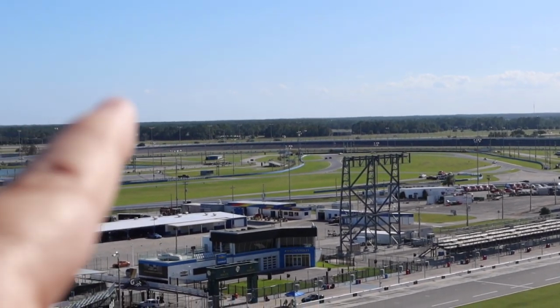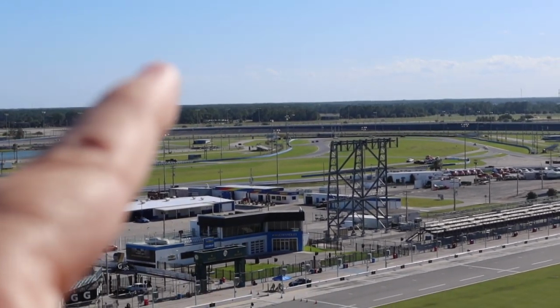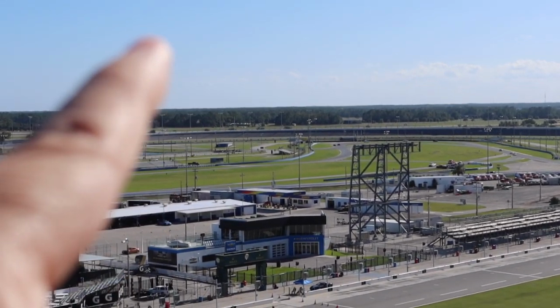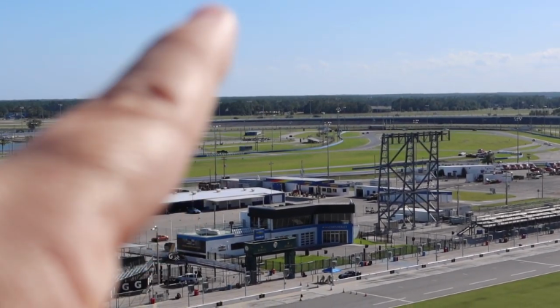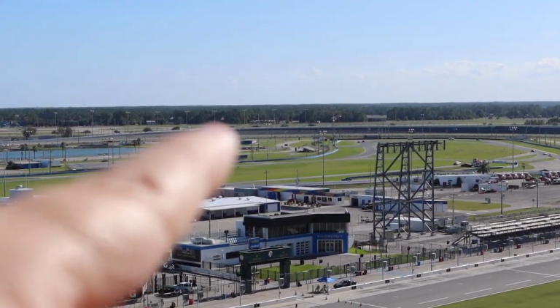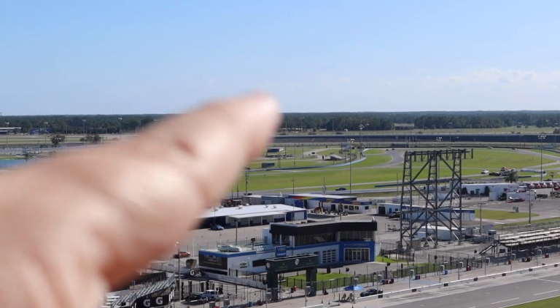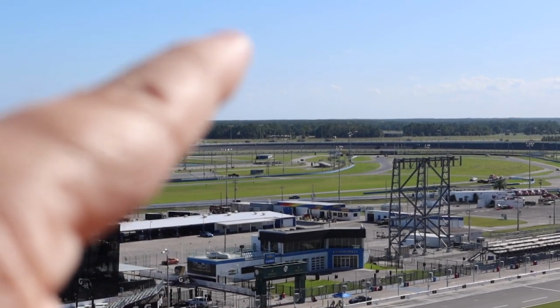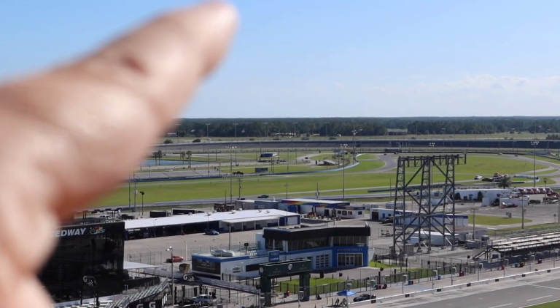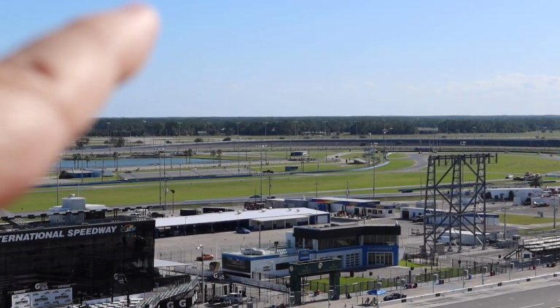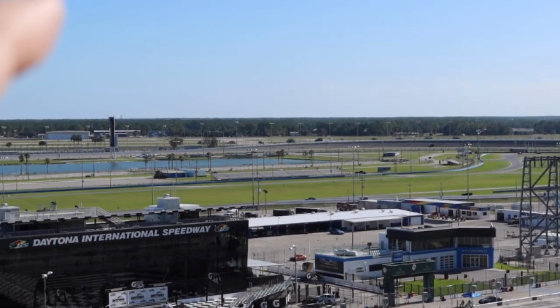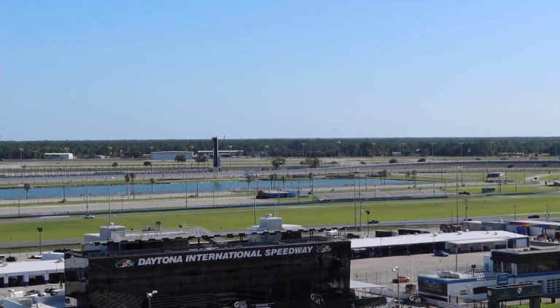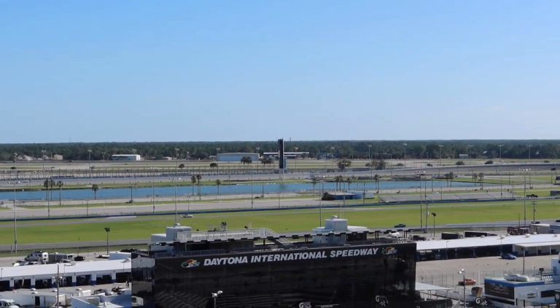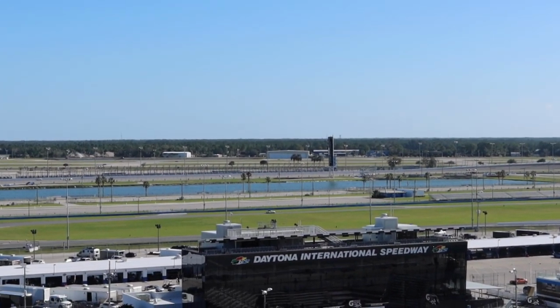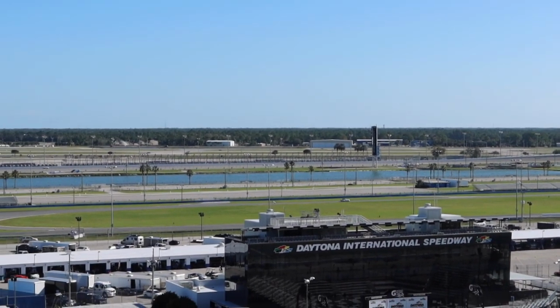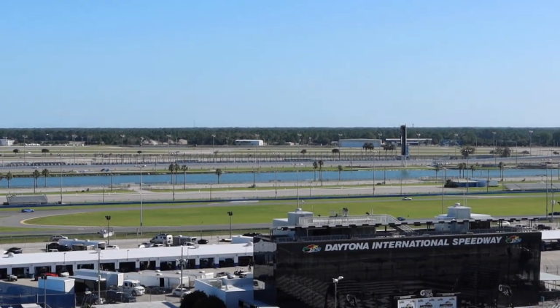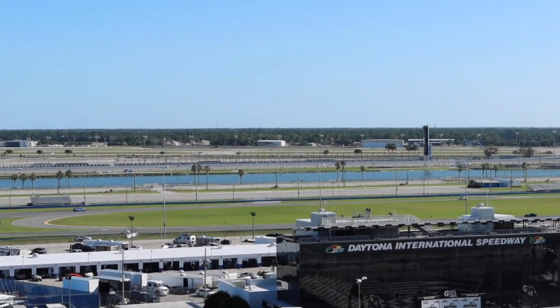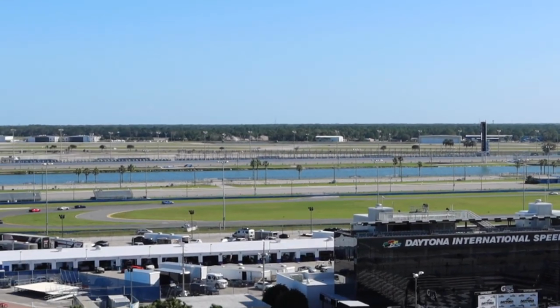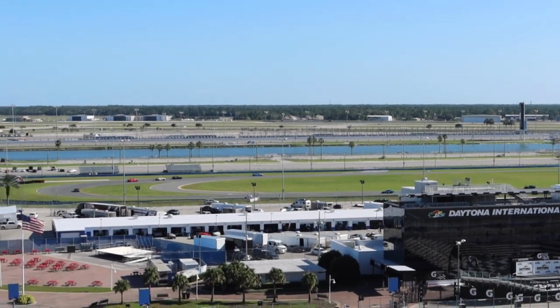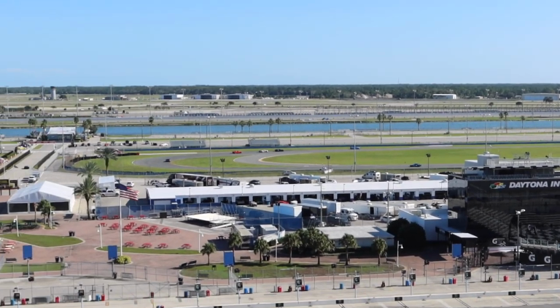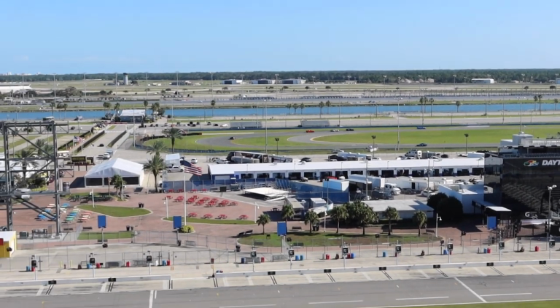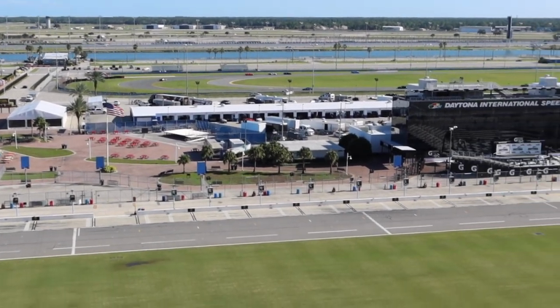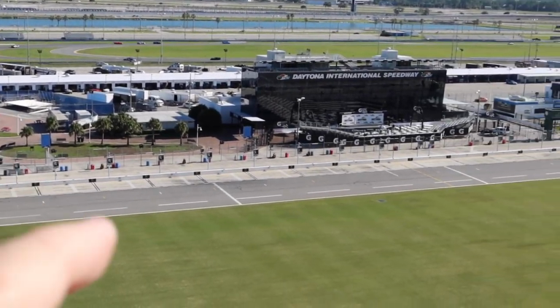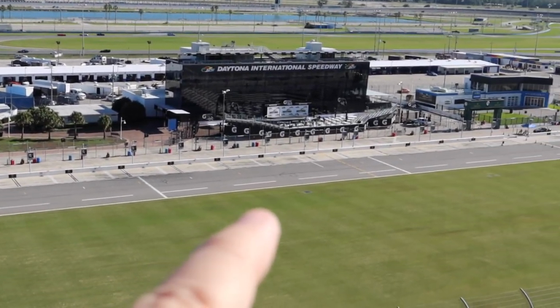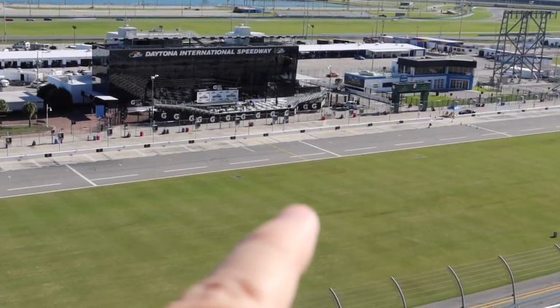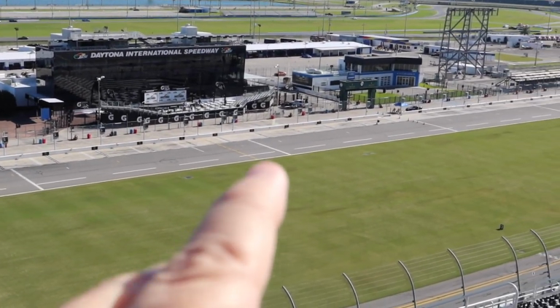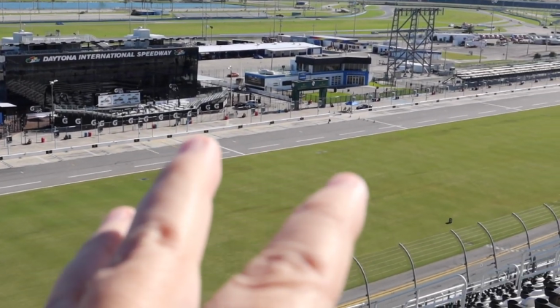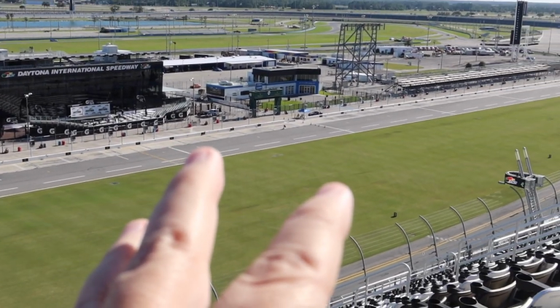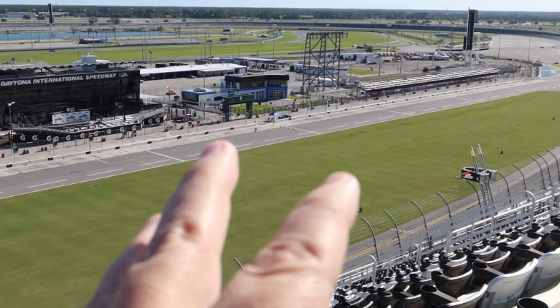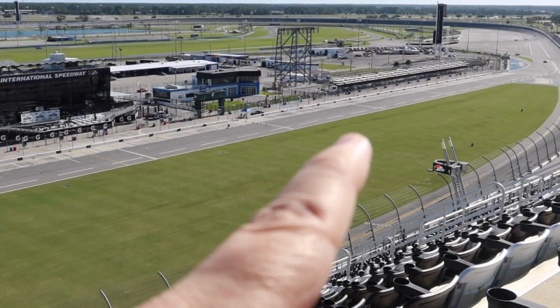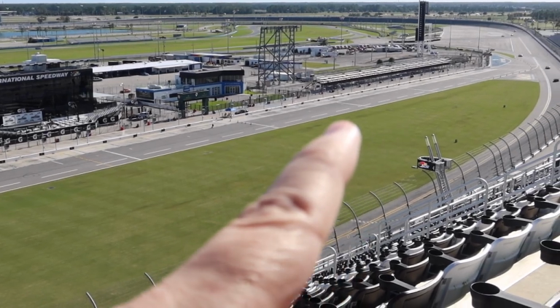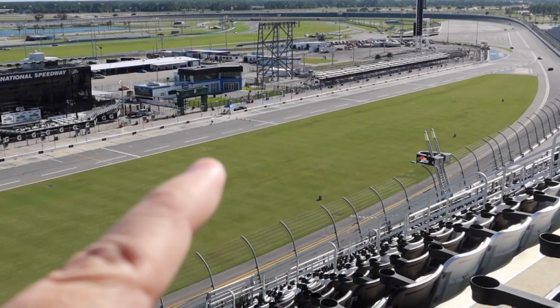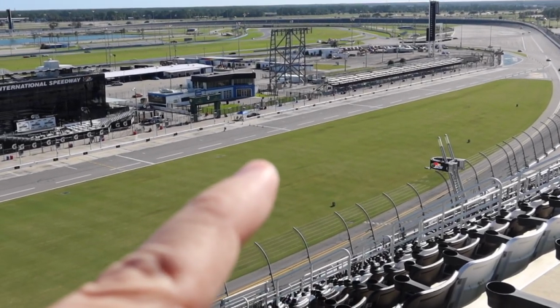If you guys are watching this because you're interested in Welcome to Rockville, take a look at the infield area over there — I believe that's where a chunk of the concert will take place. And then you have an area here where I imagine they'll have staging as well.